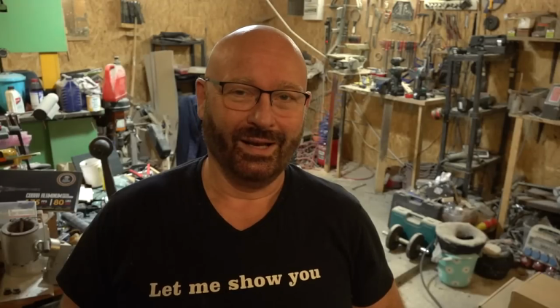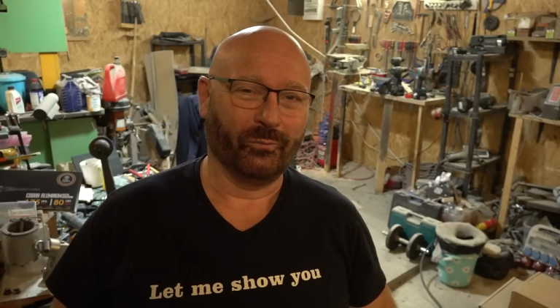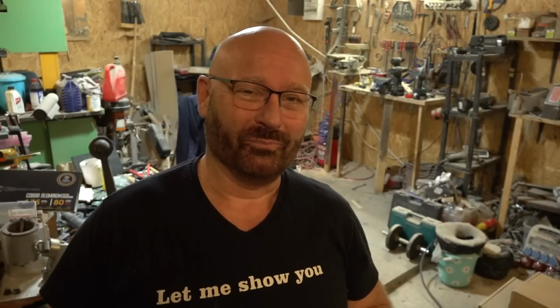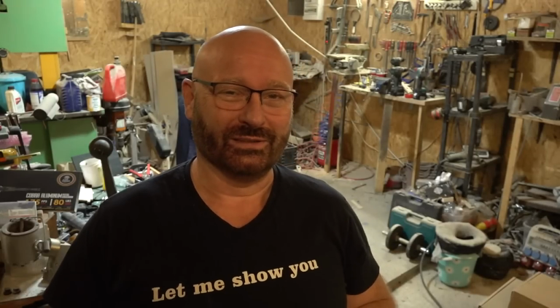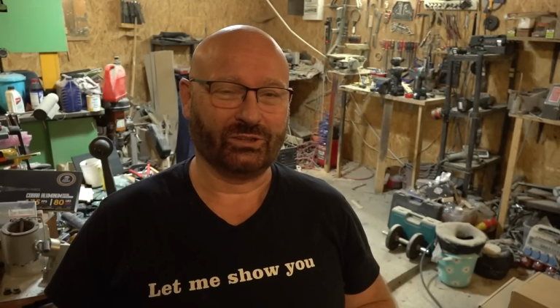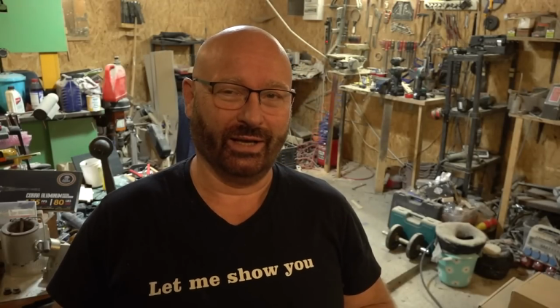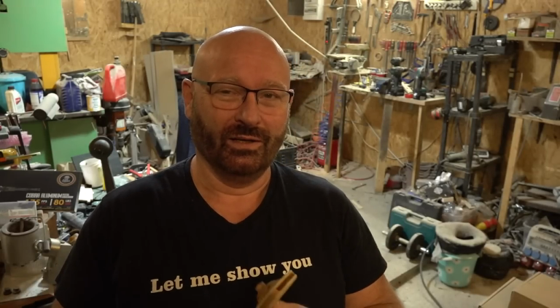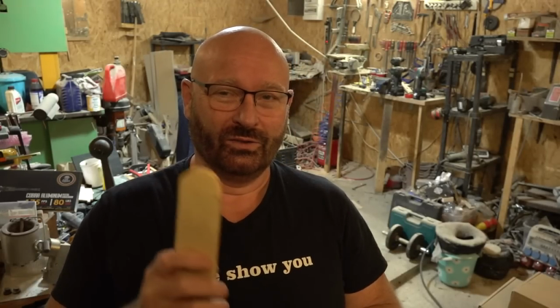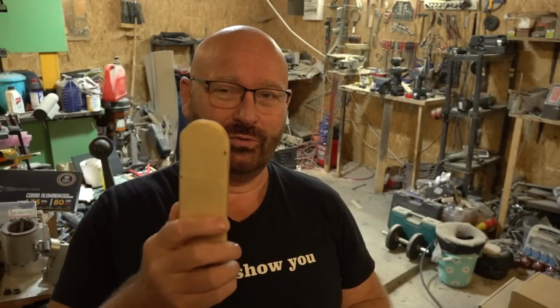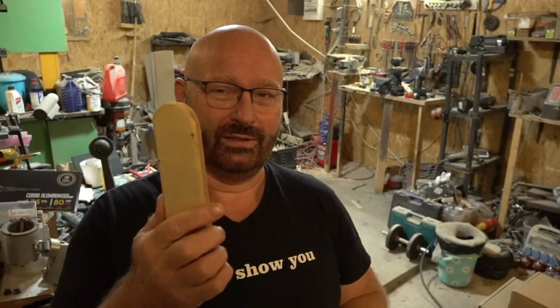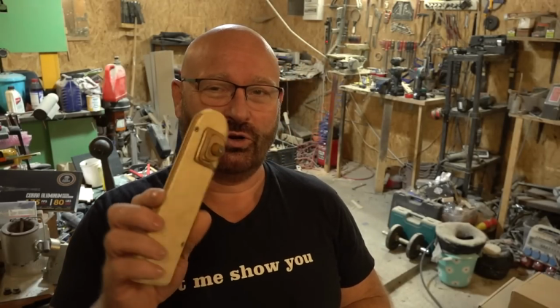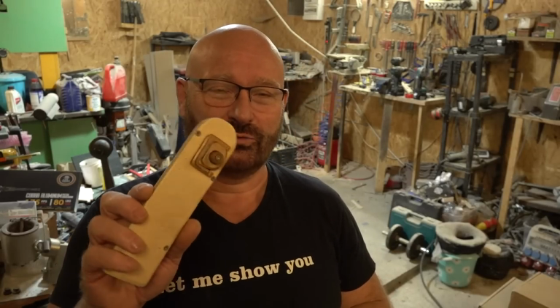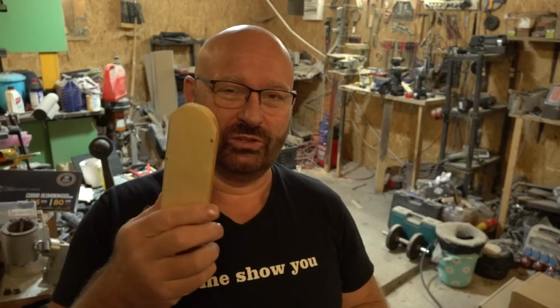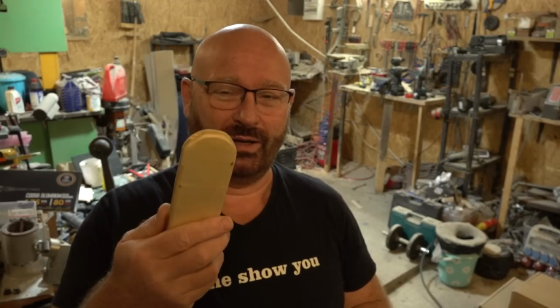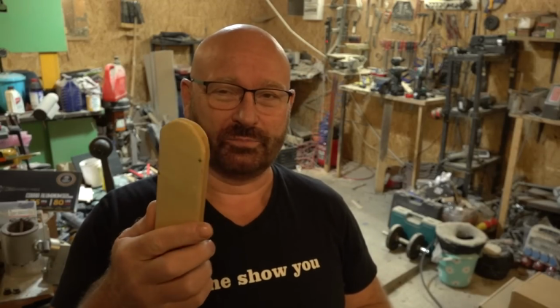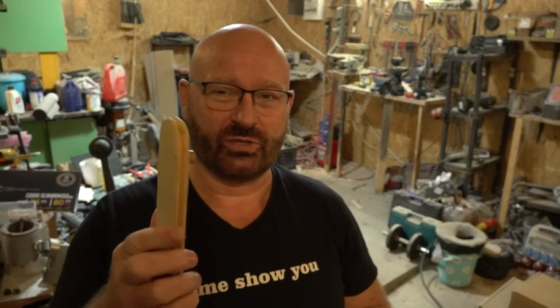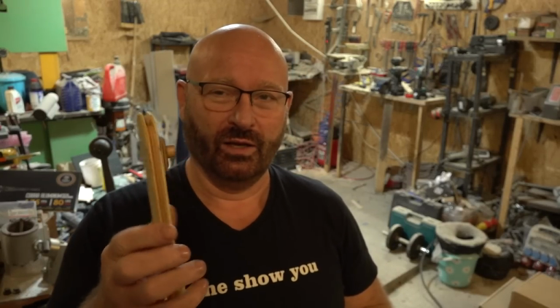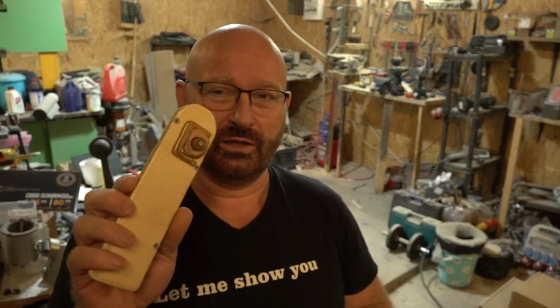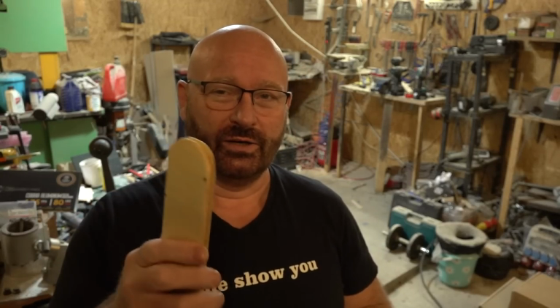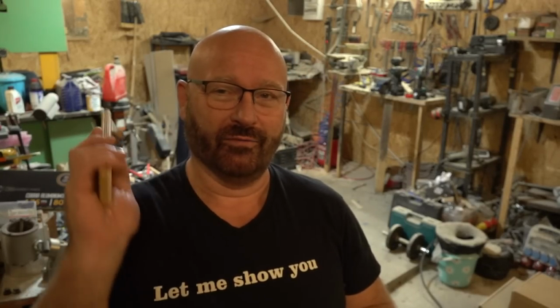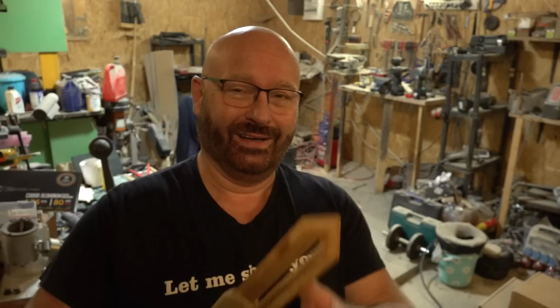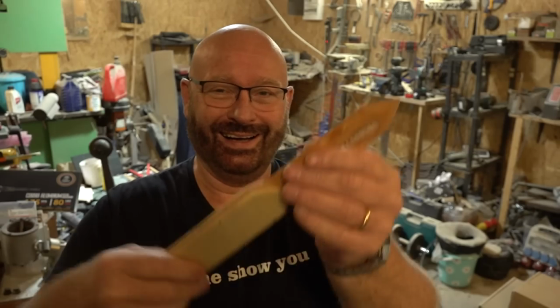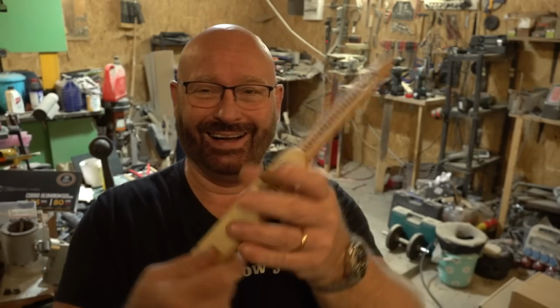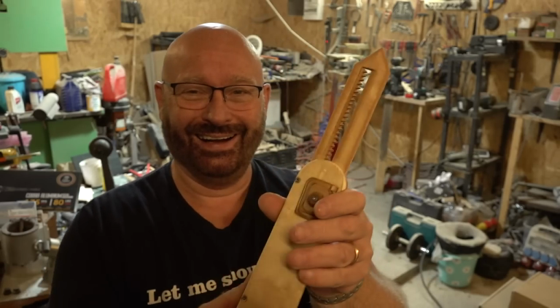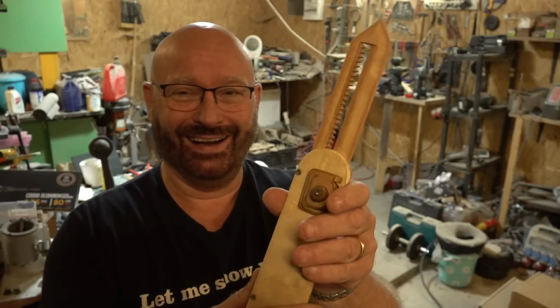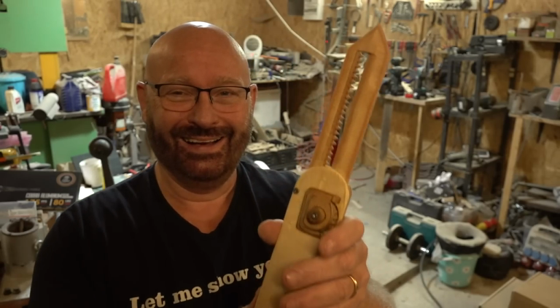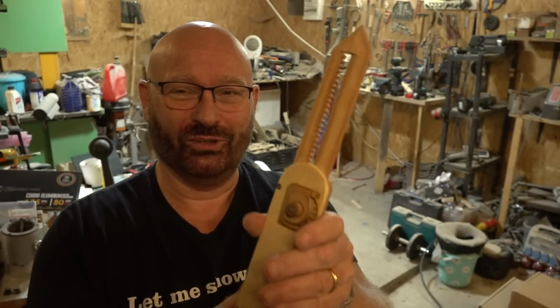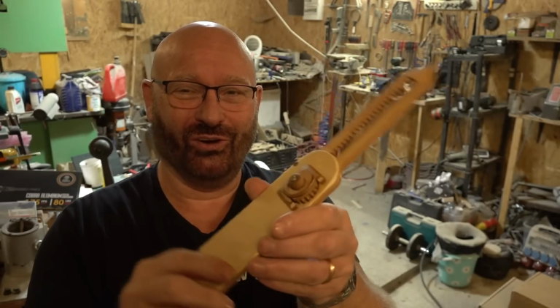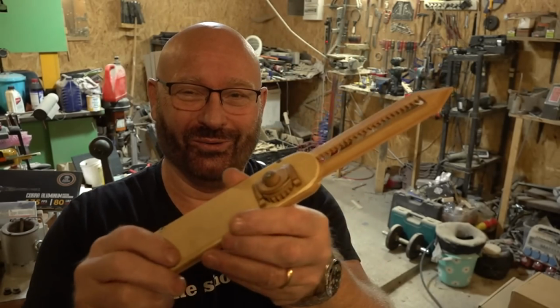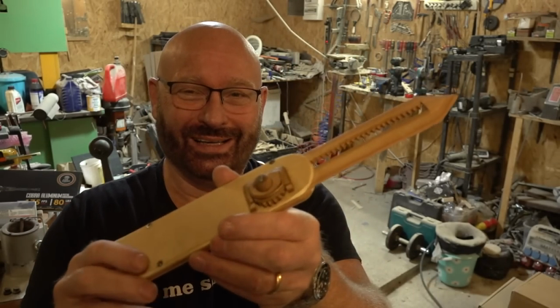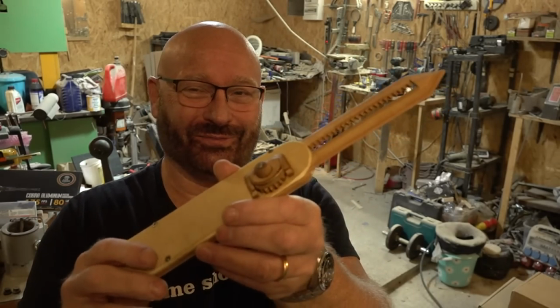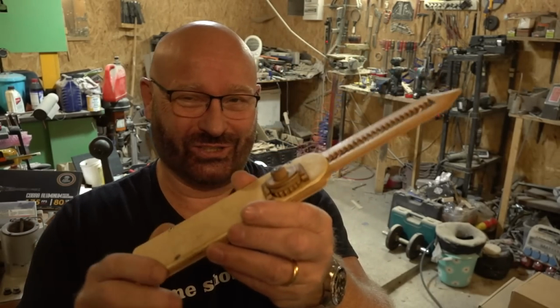Hello and welcome to the Slingshot Channel, to a short introduction on my latest project, the Gear Knife. Let me show you its features.